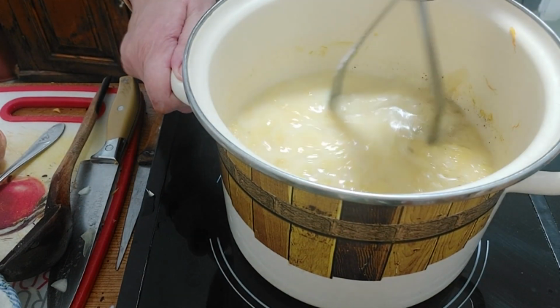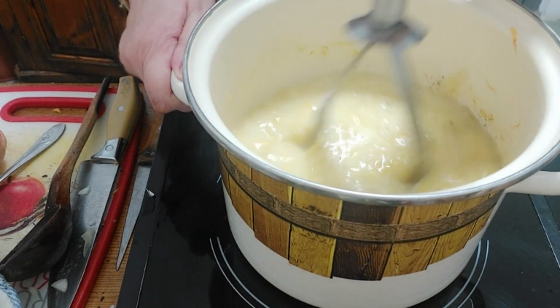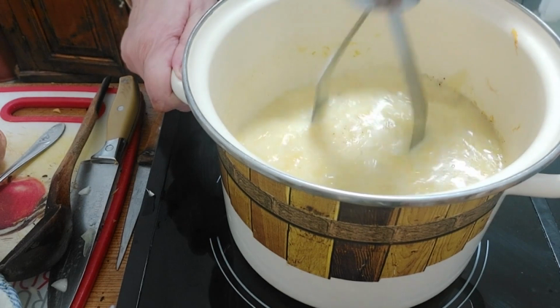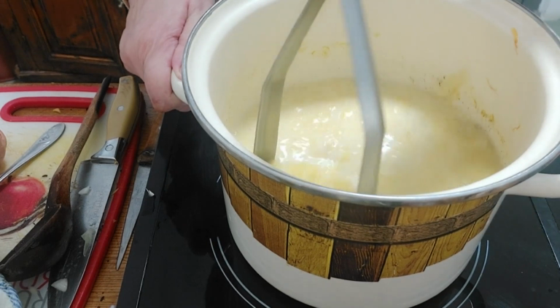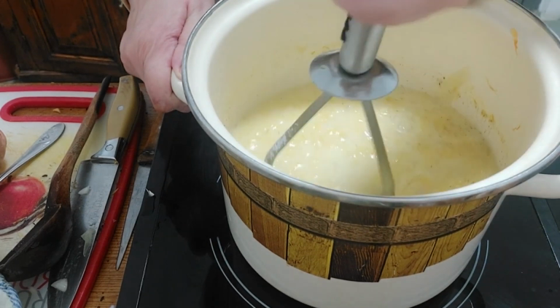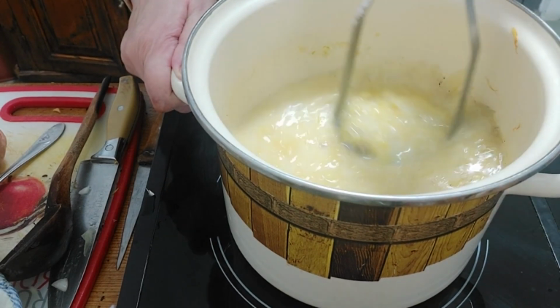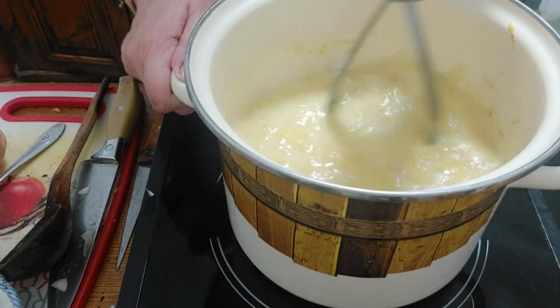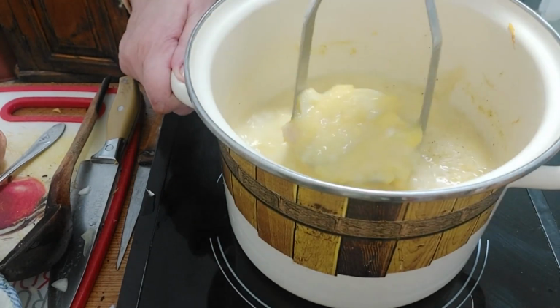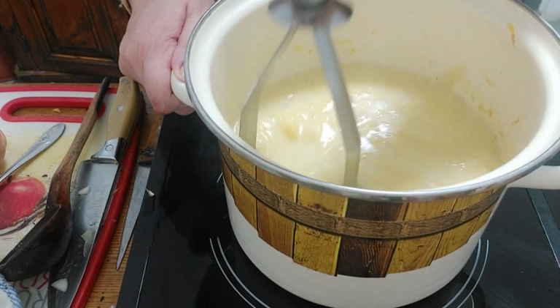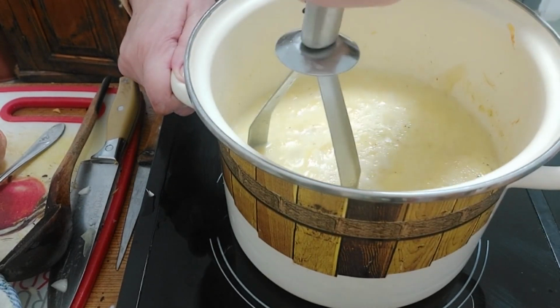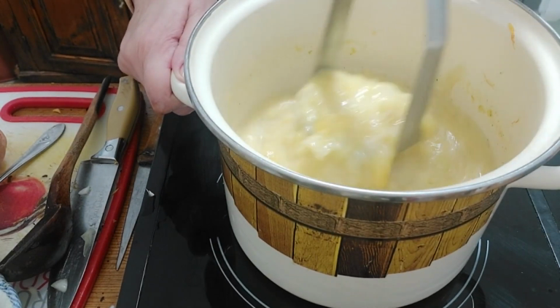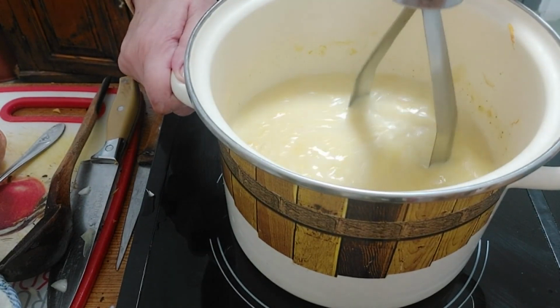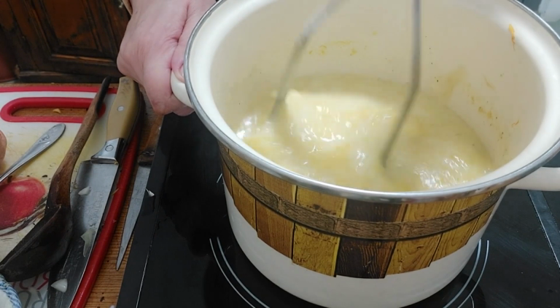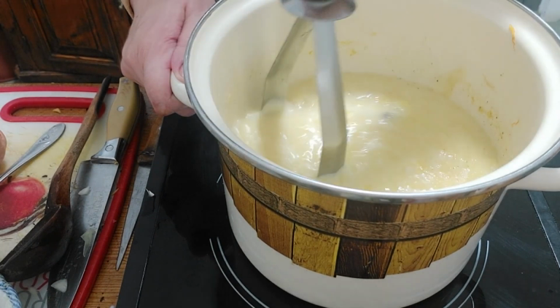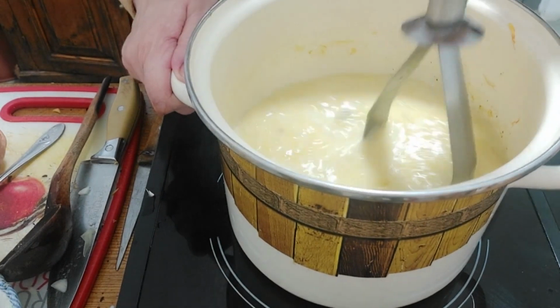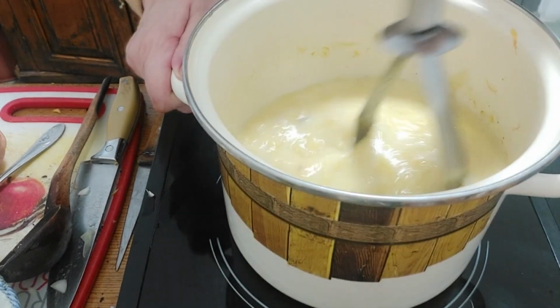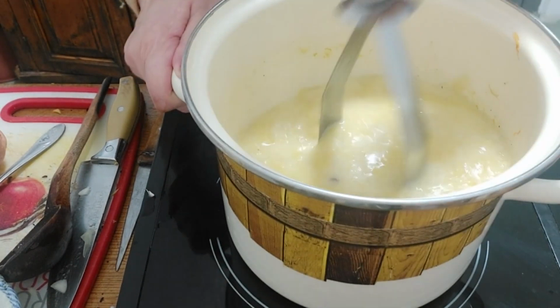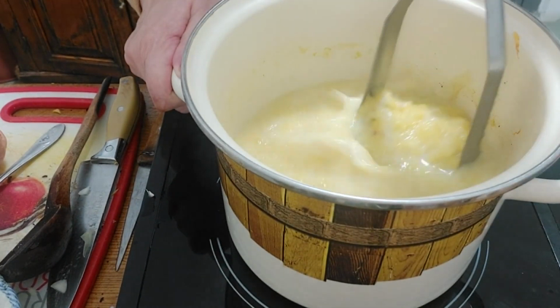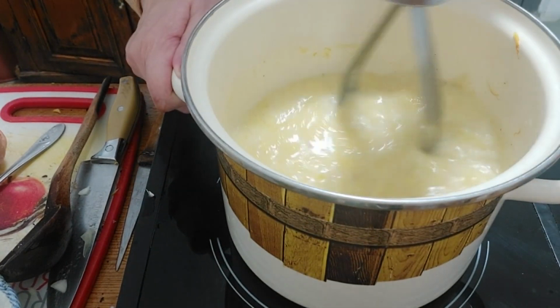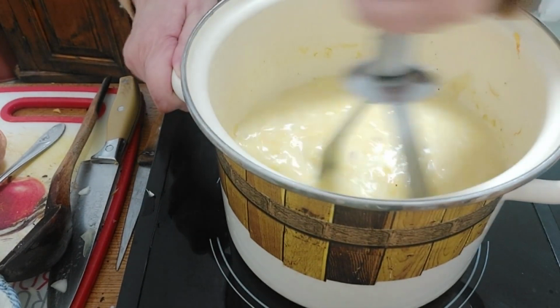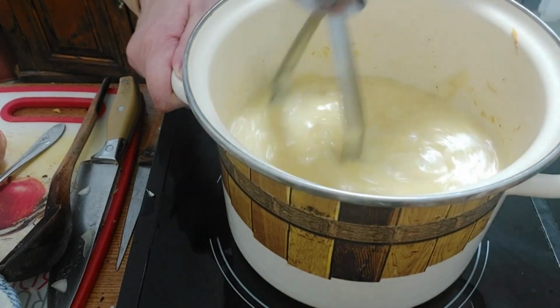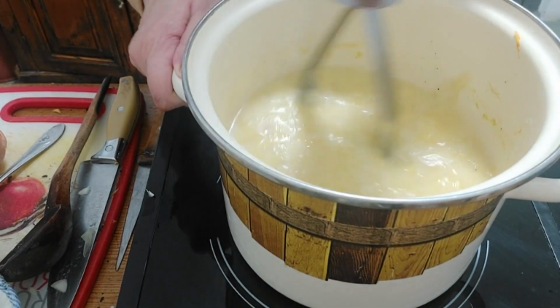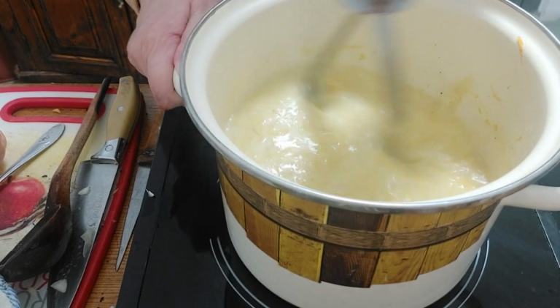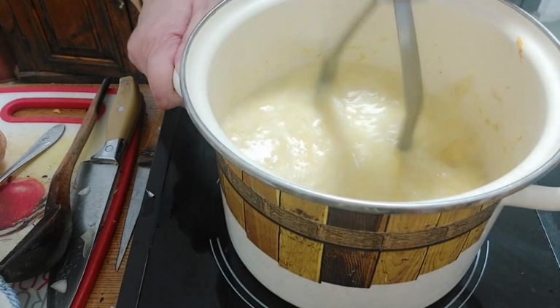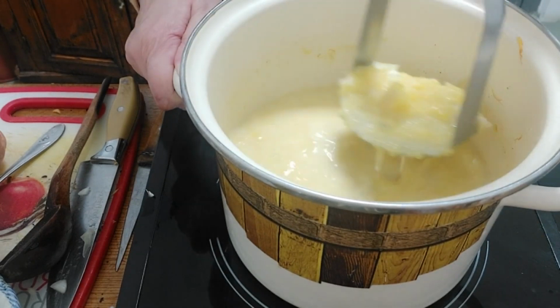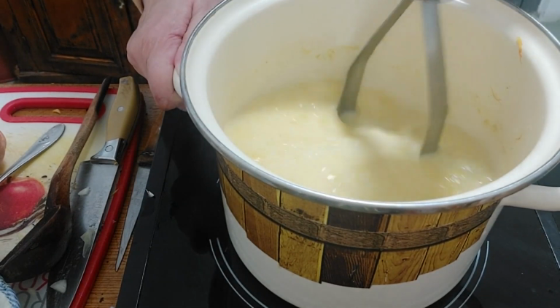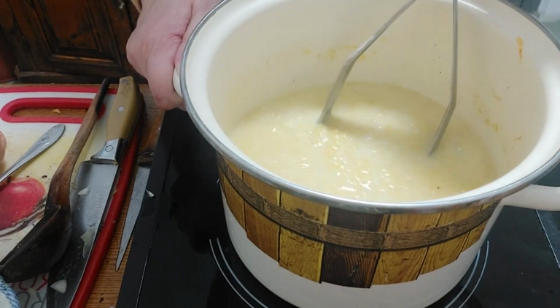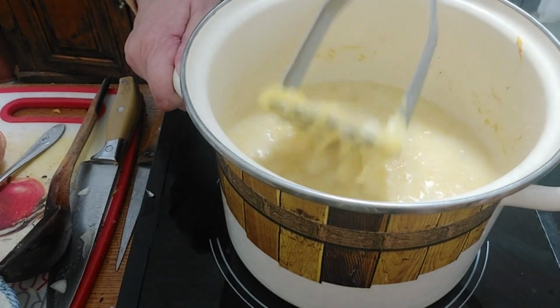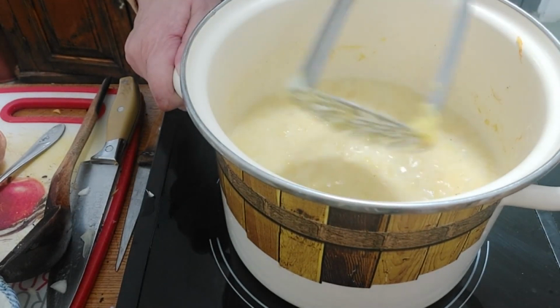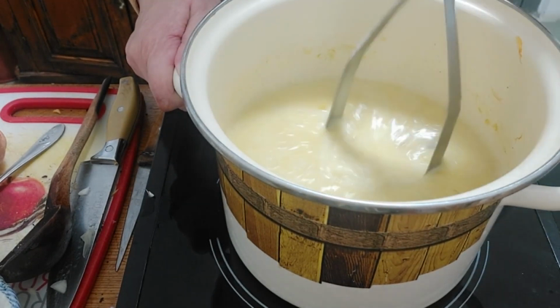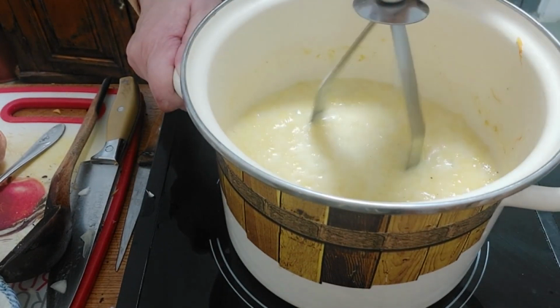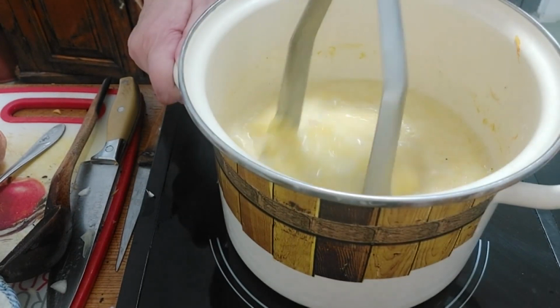Since the milk was cold, you need to bring it to a boil again. Mash everything again as much as you can, or use a mixer, and cook for another five minutes.